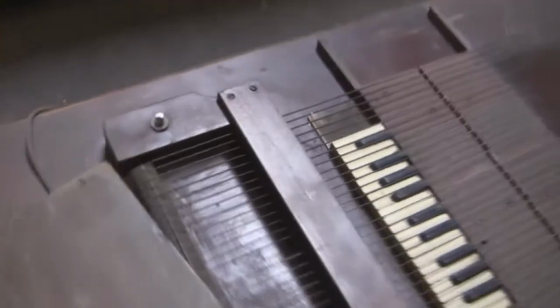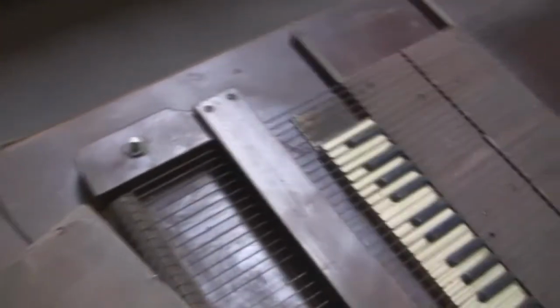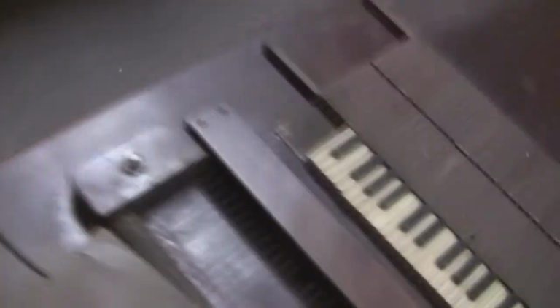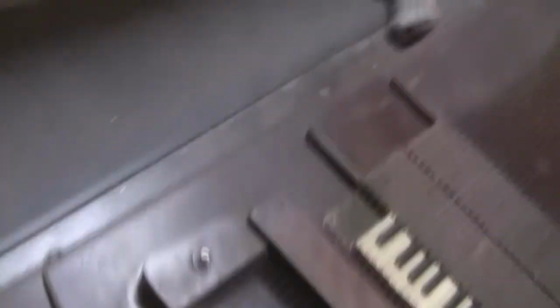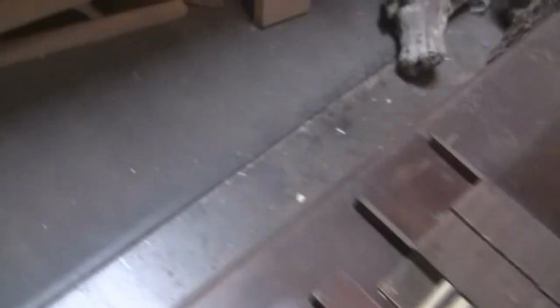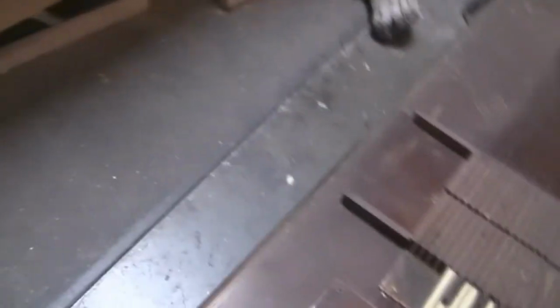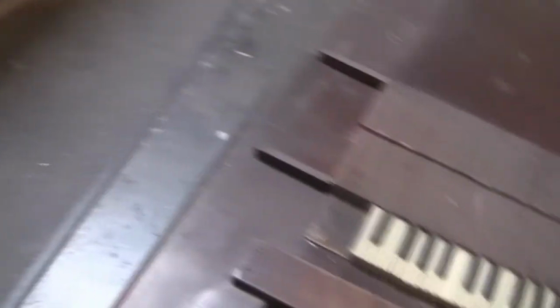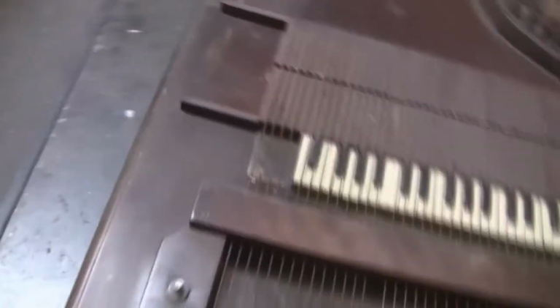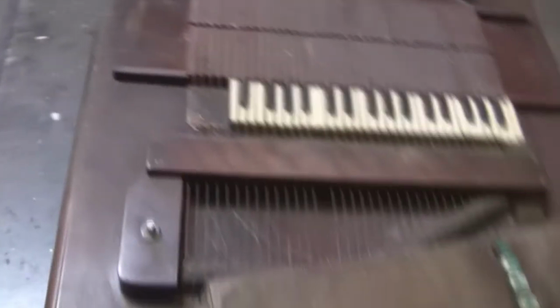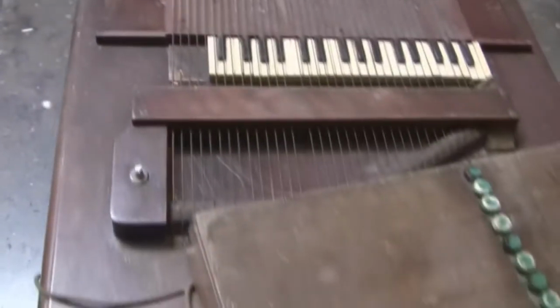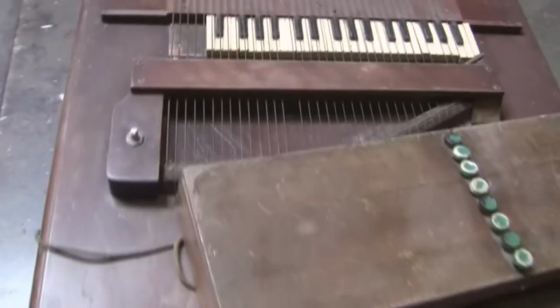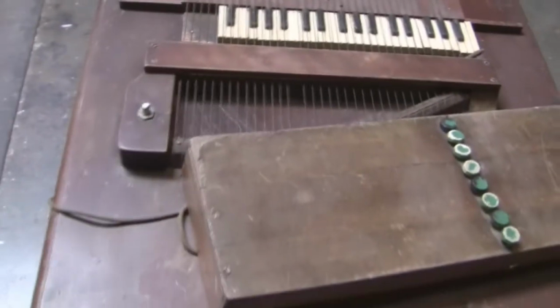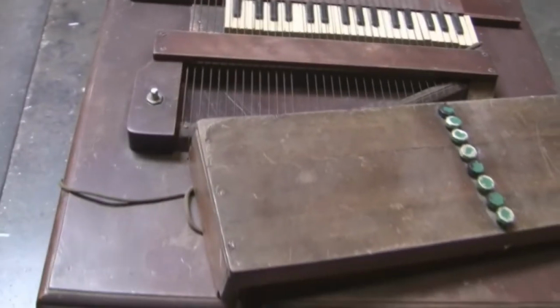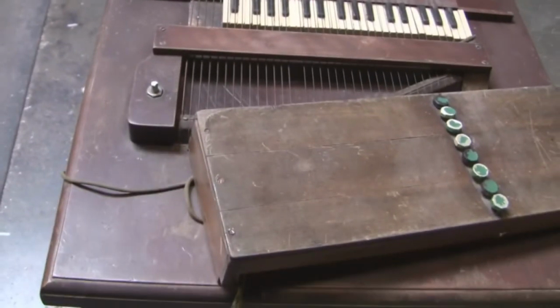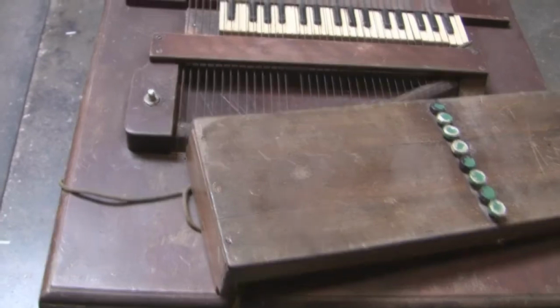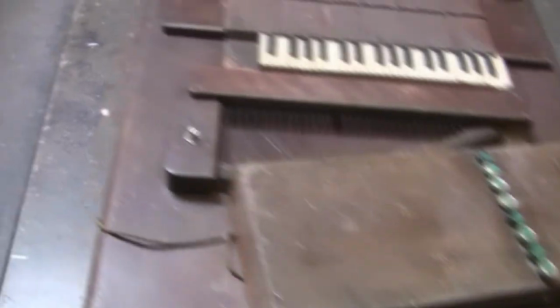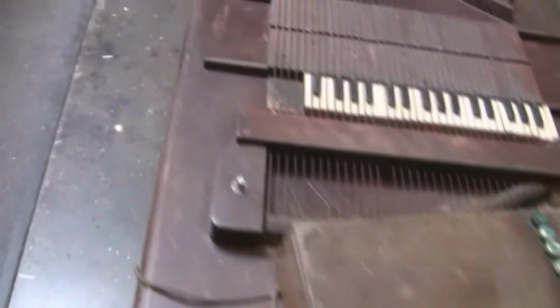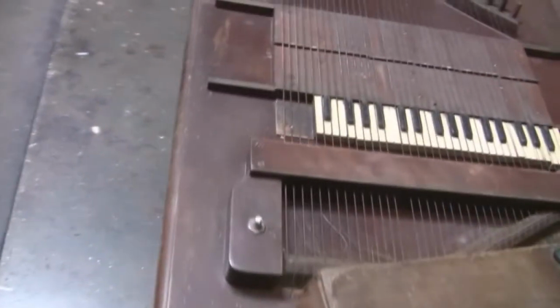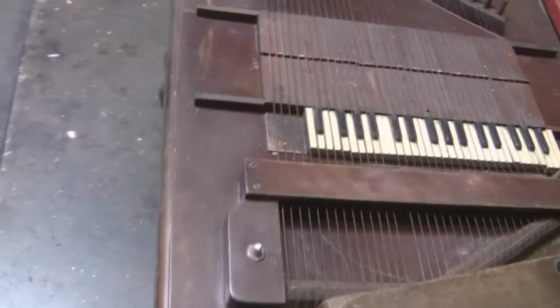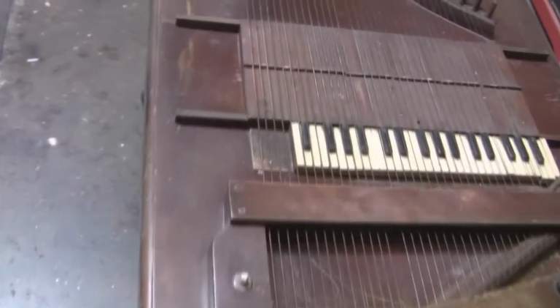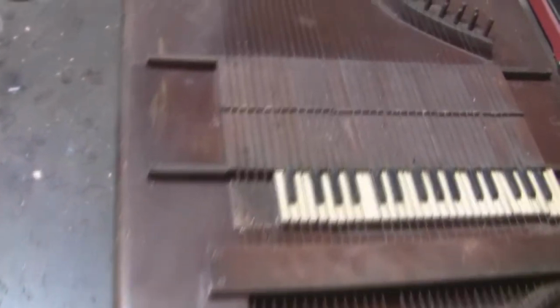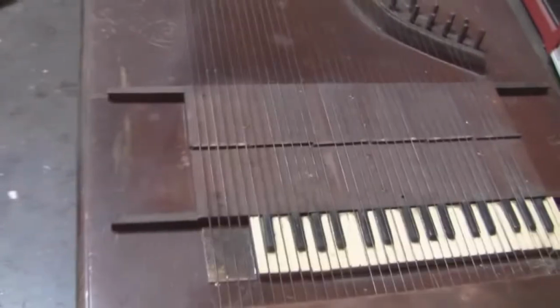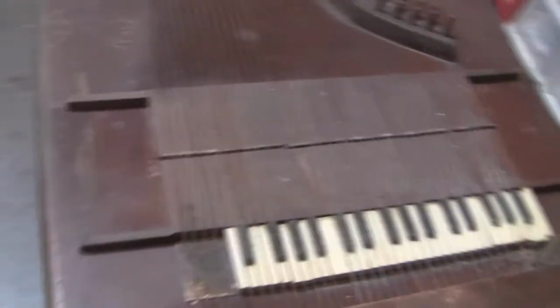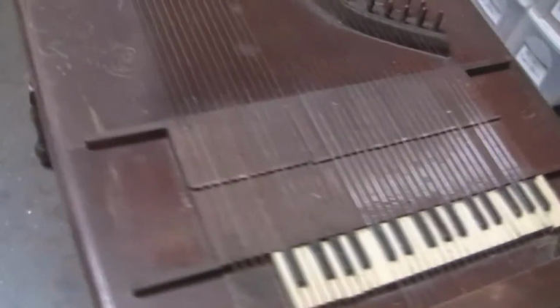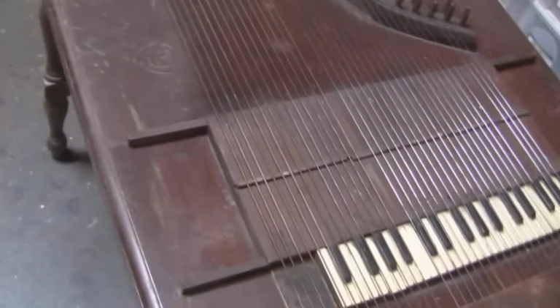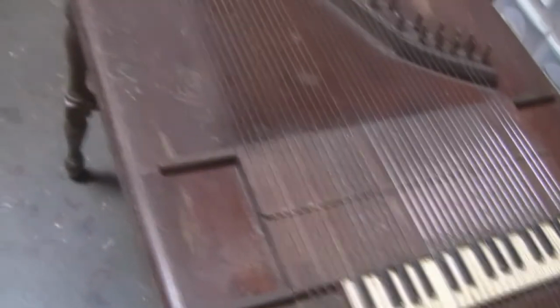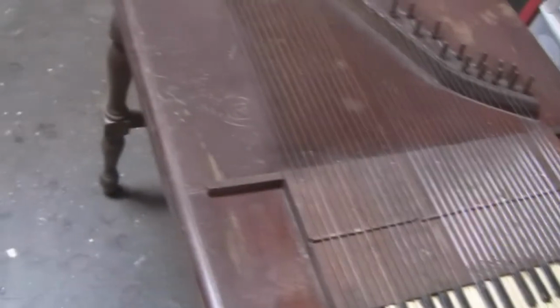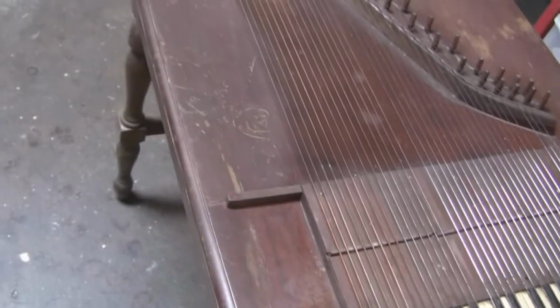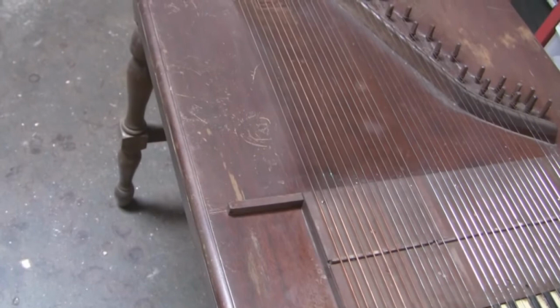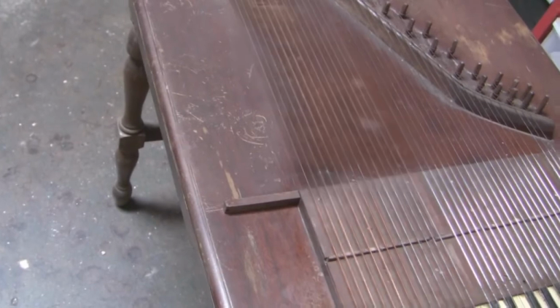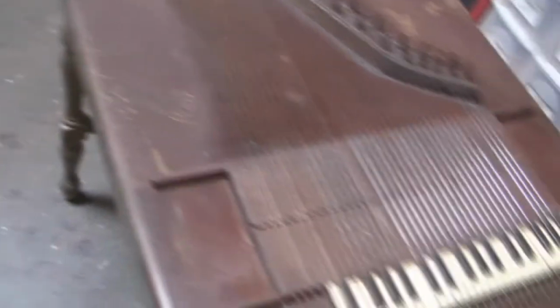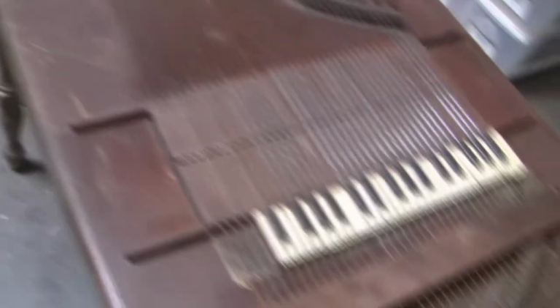Eventually I'll get this fixed up, and if it can play we'll make it play. When it does, I will get back to you and tell you how it works.